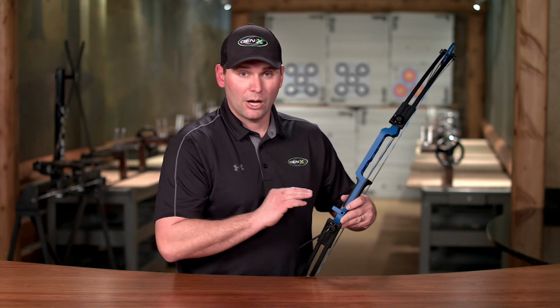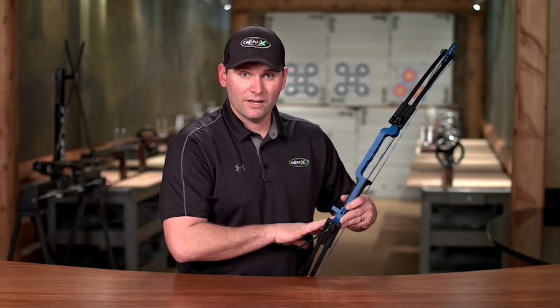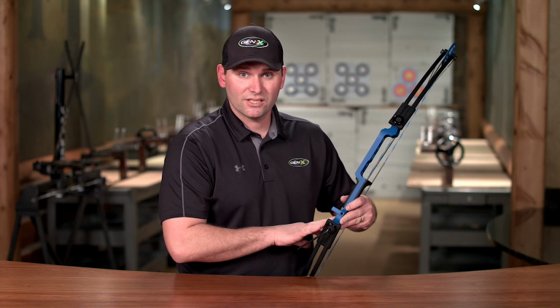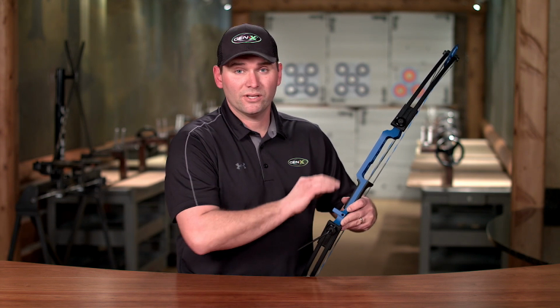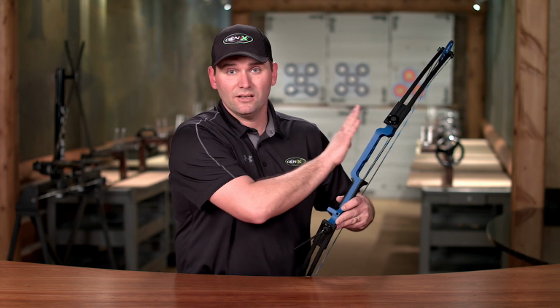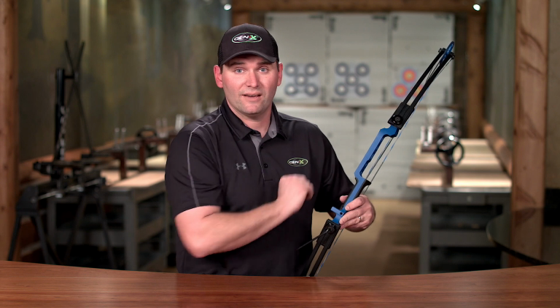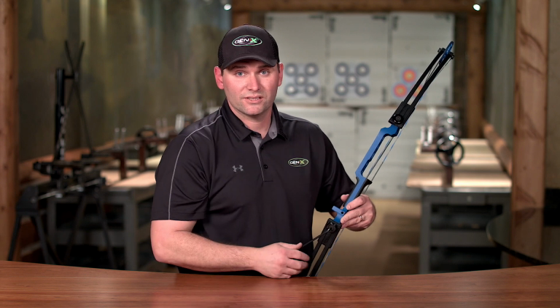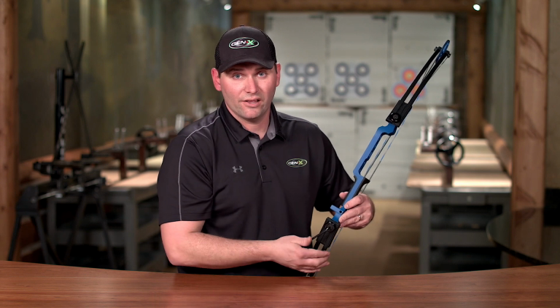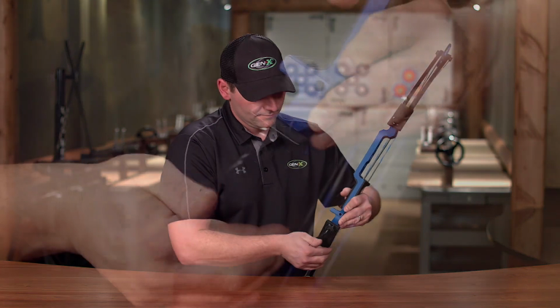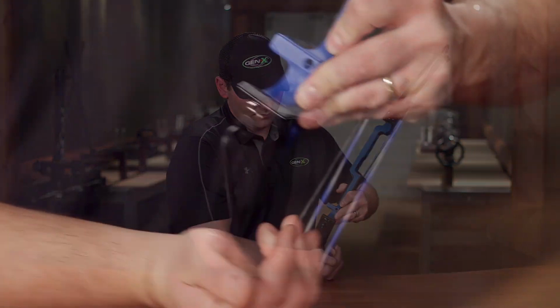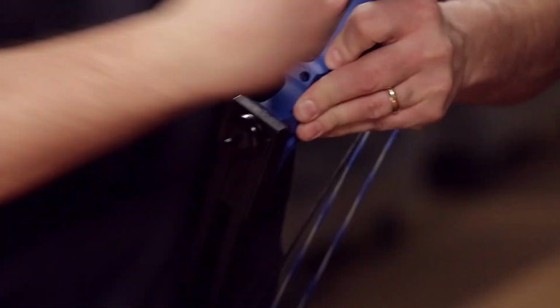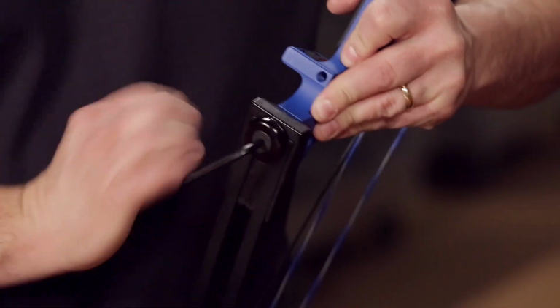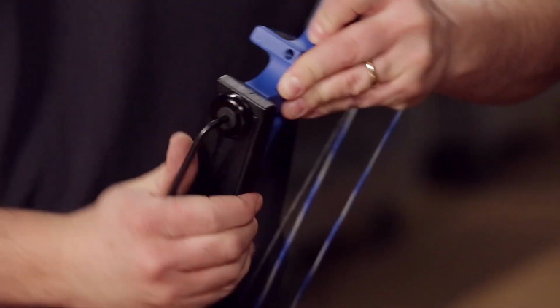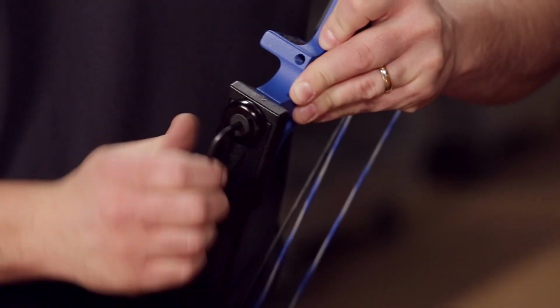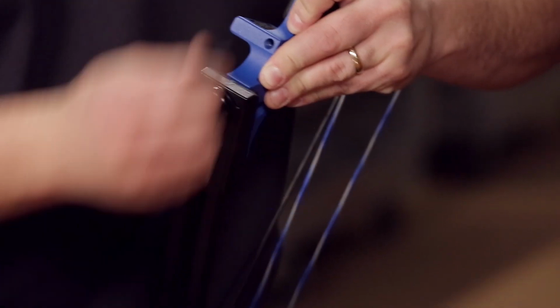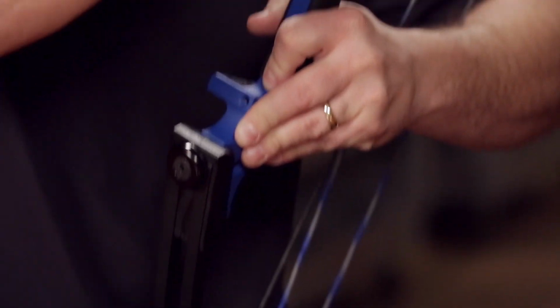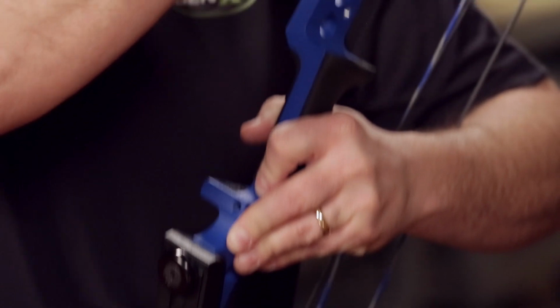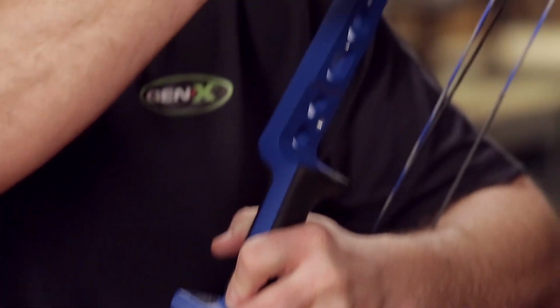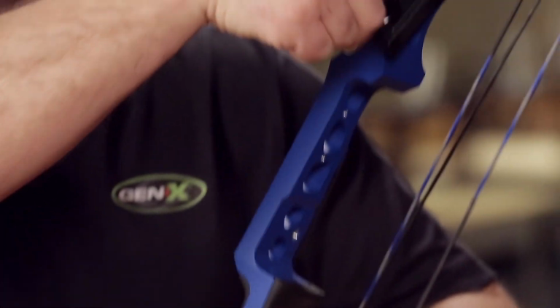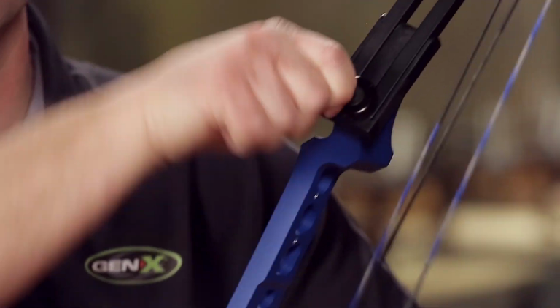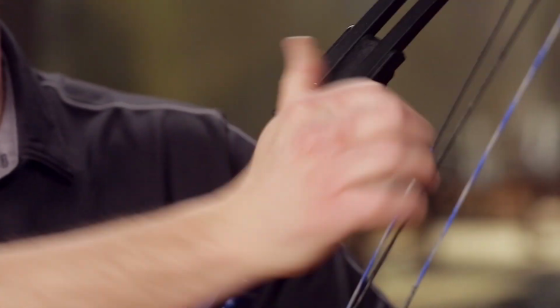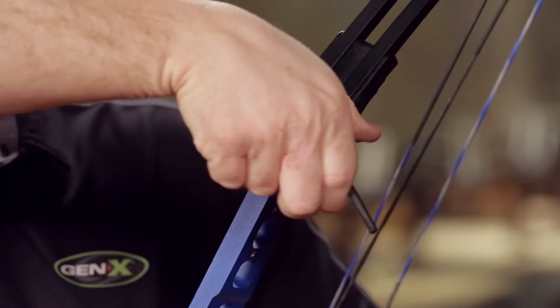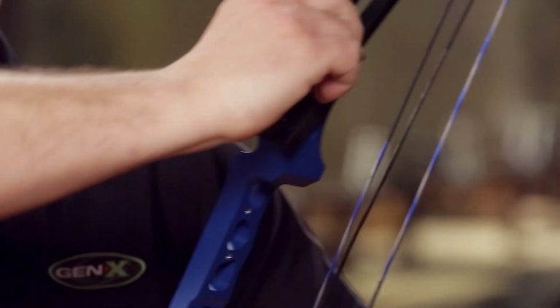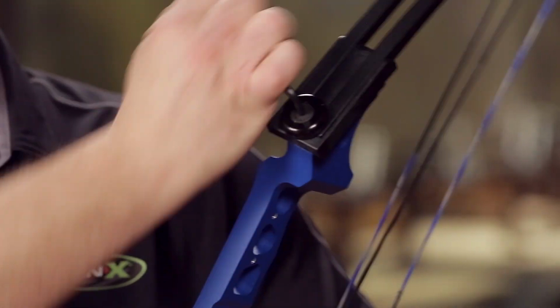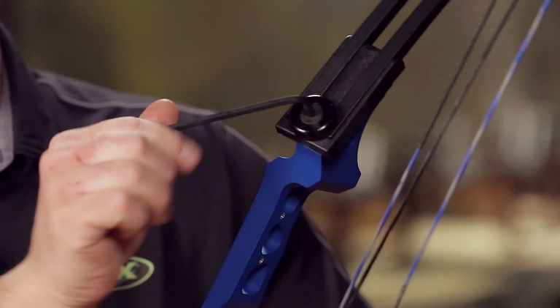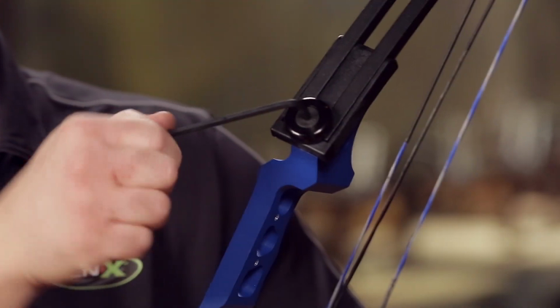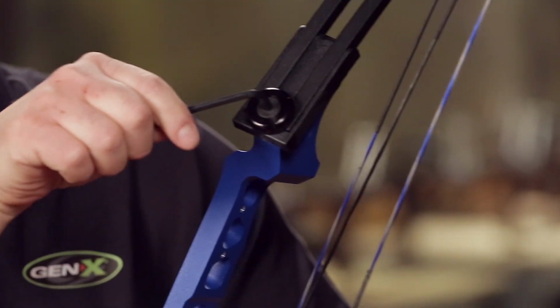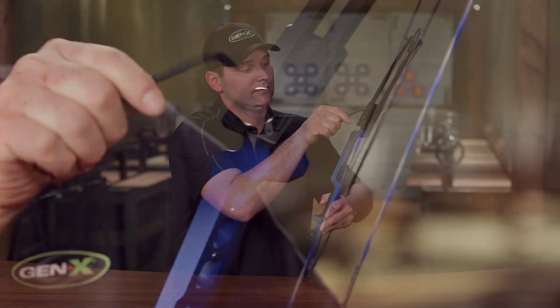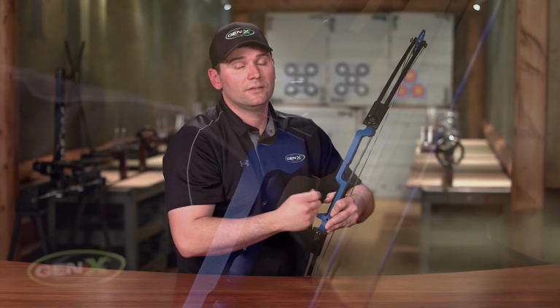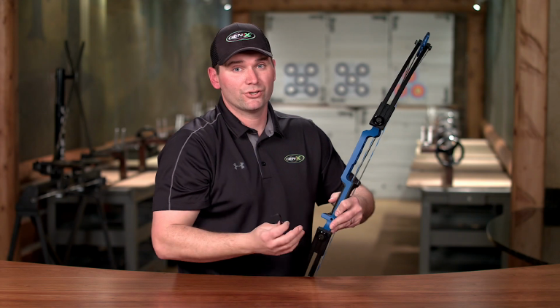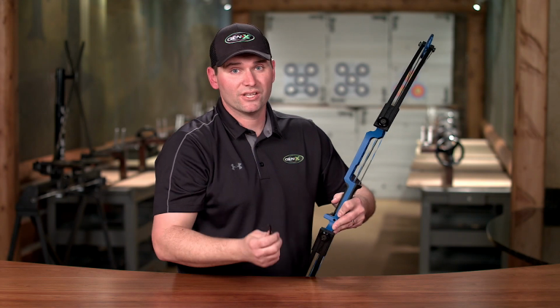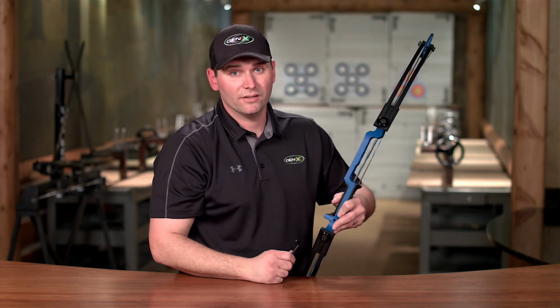However many you adjust on one side, you have to adjust on the other. For example, one revolution on this side, one revolution on the other. Make sure you adjust them evenly.